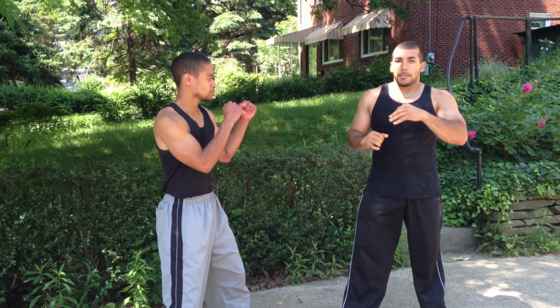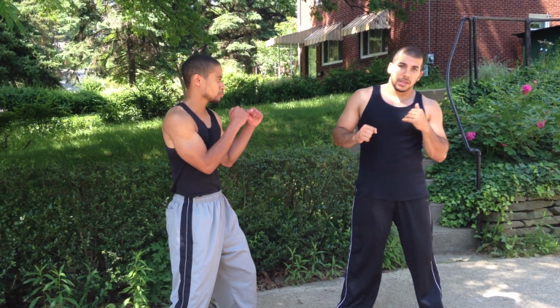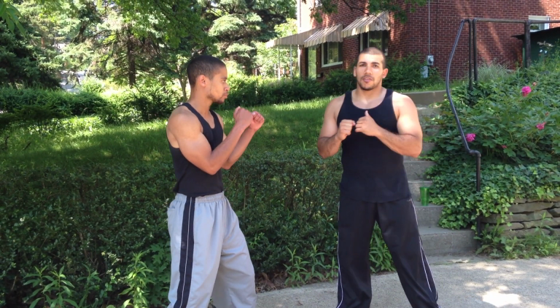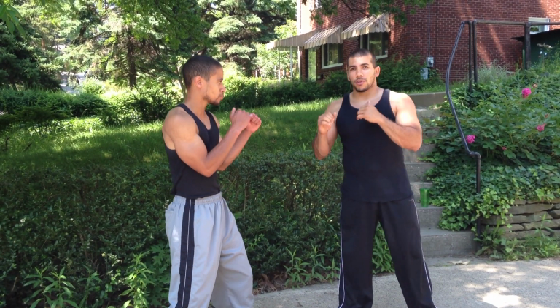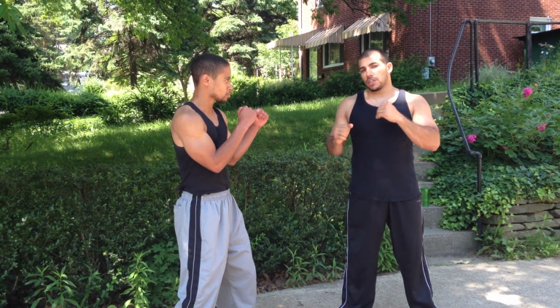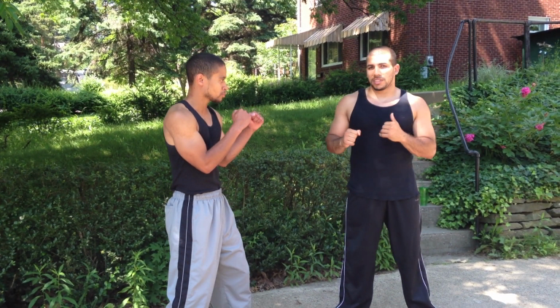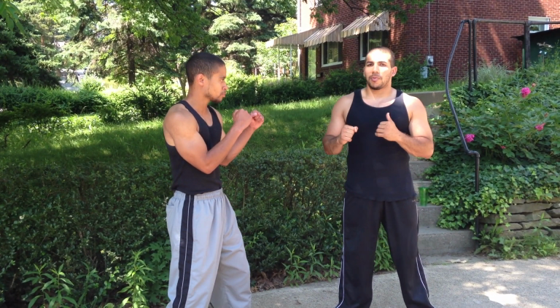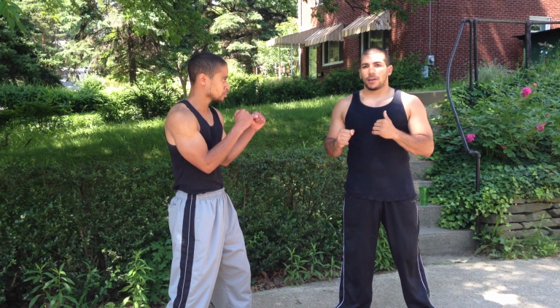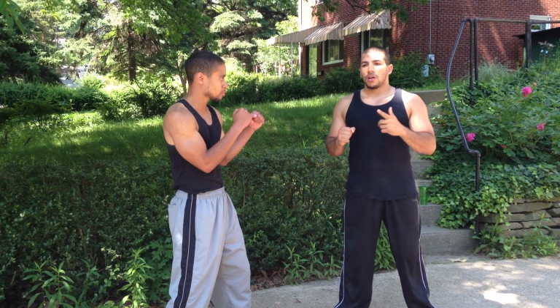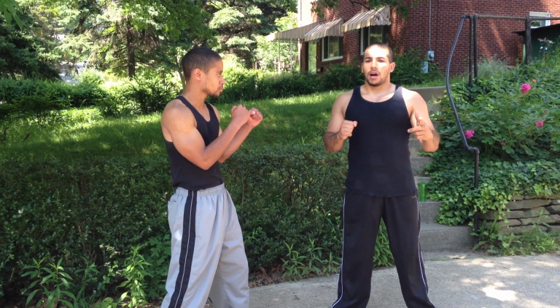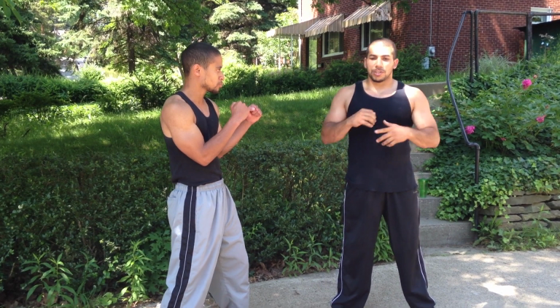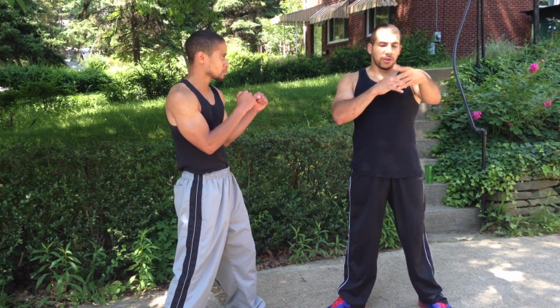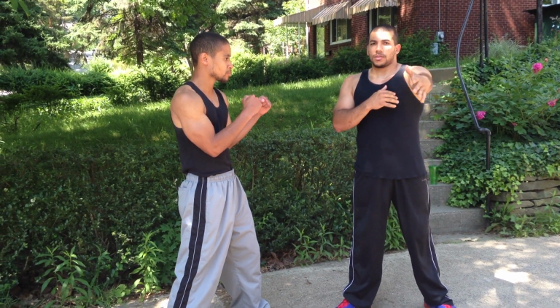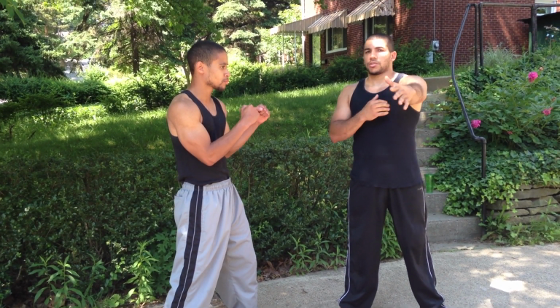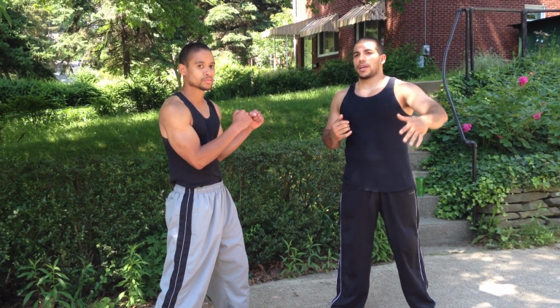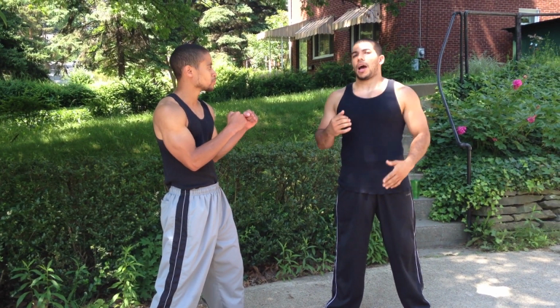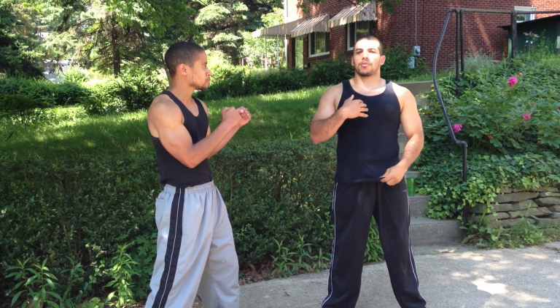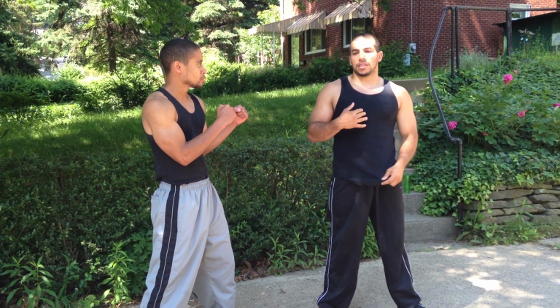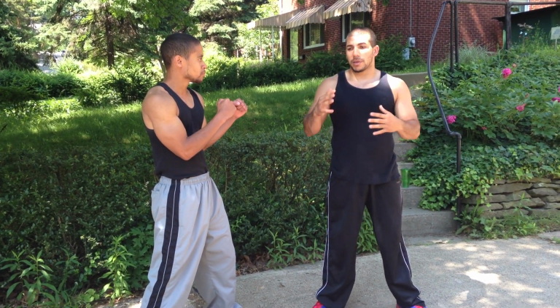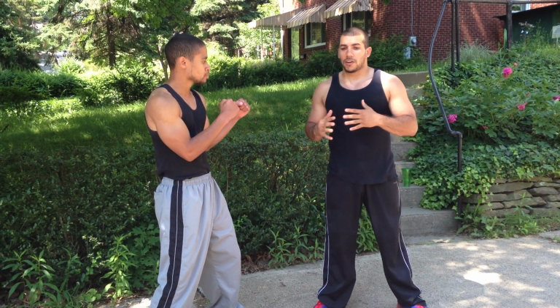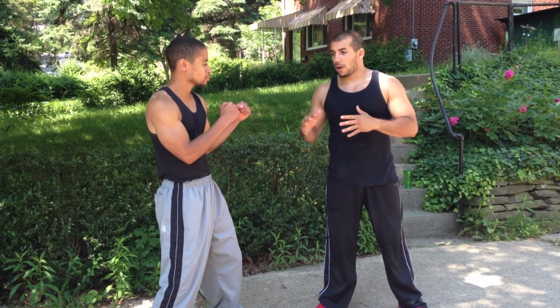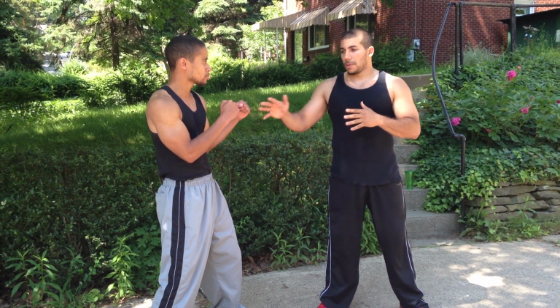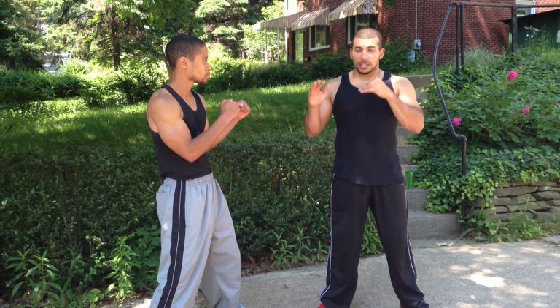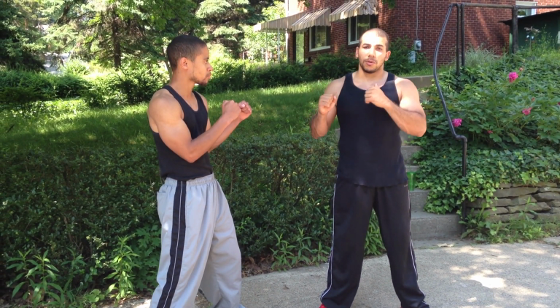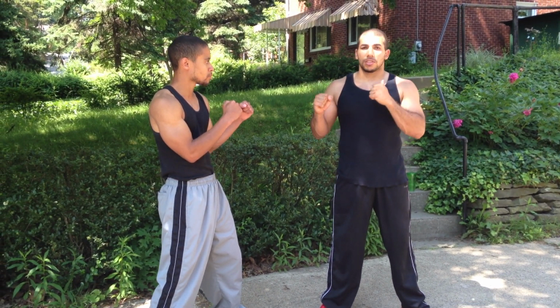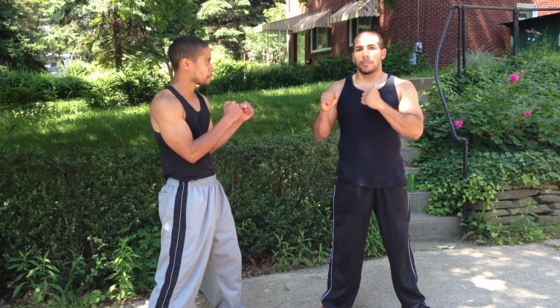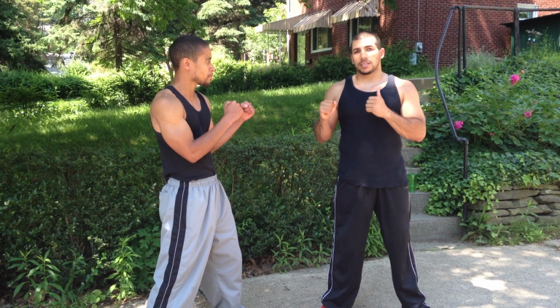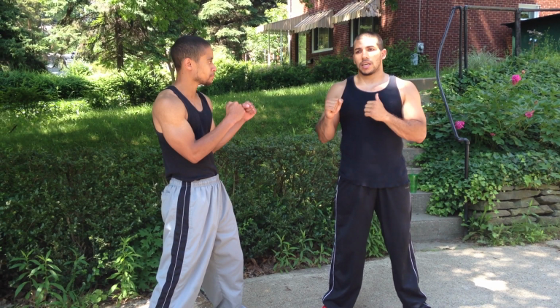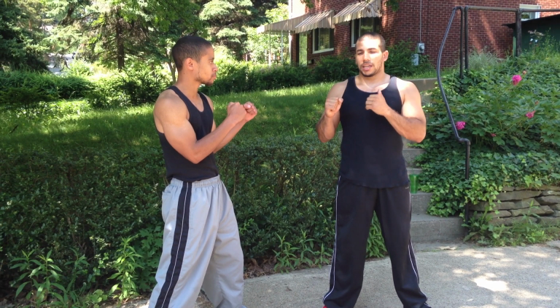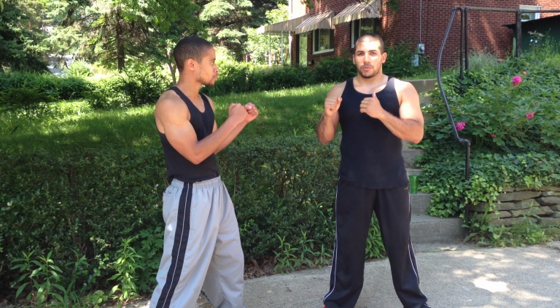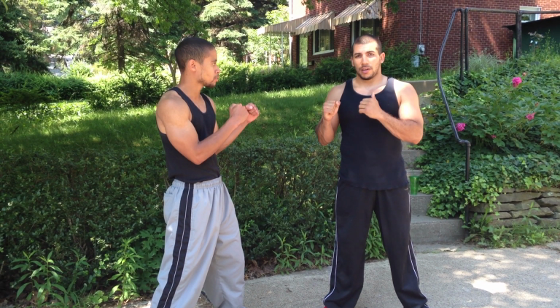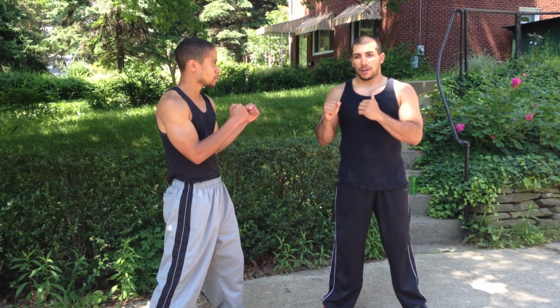Me being southpaw, you will see this from a southpaw angle — just reverse it as a right-hander. I personally like being southpaw because this helps tremendously against a right-handed fighter.